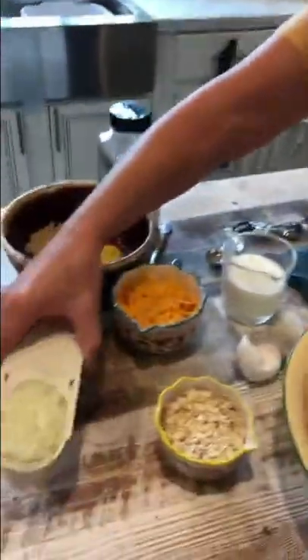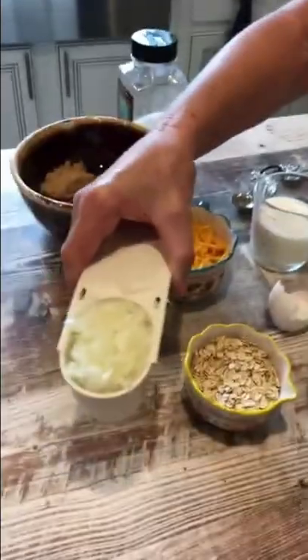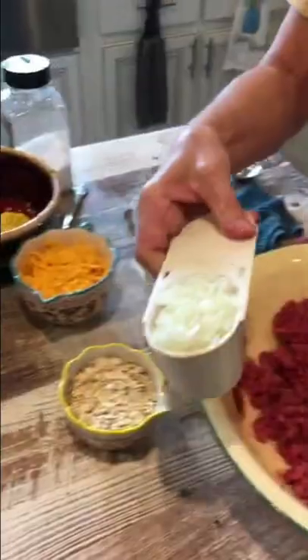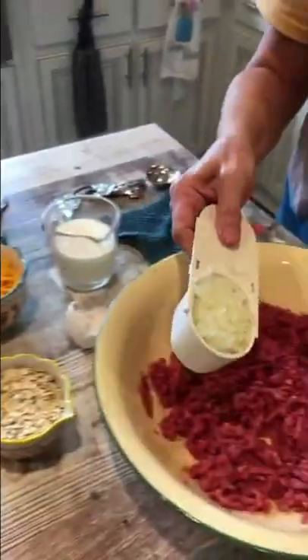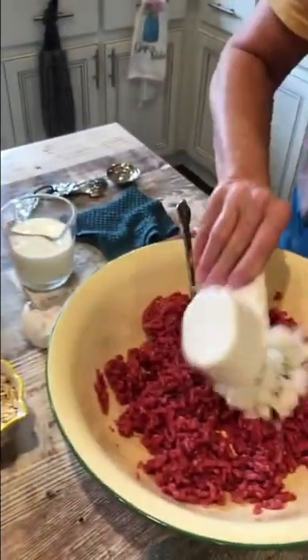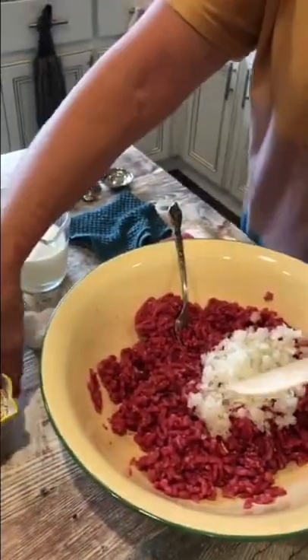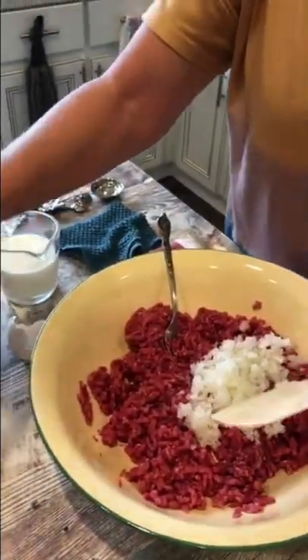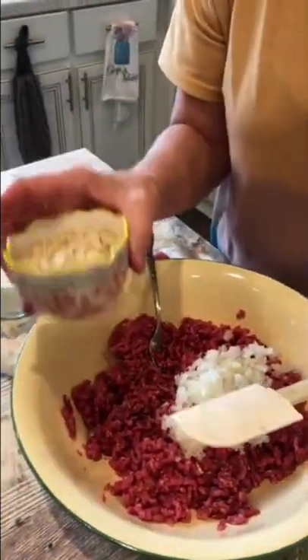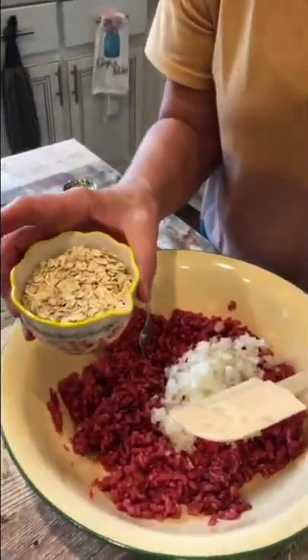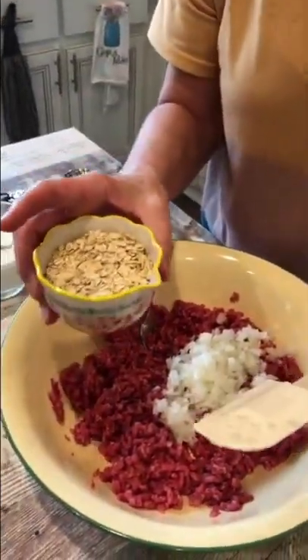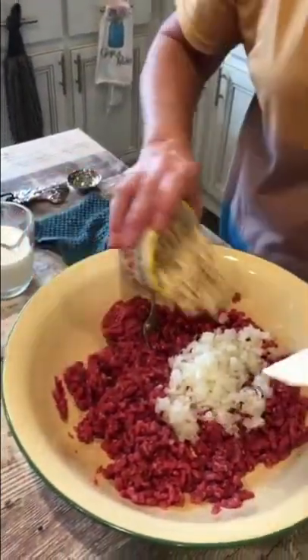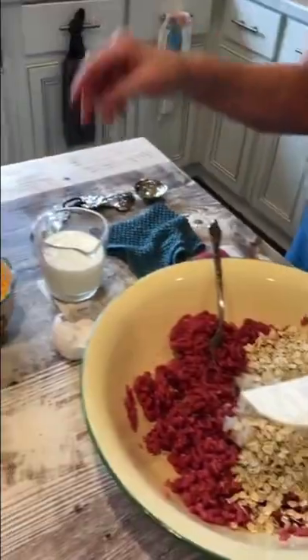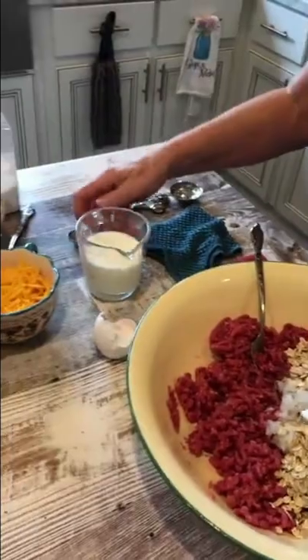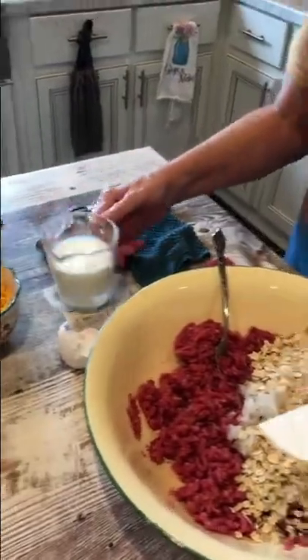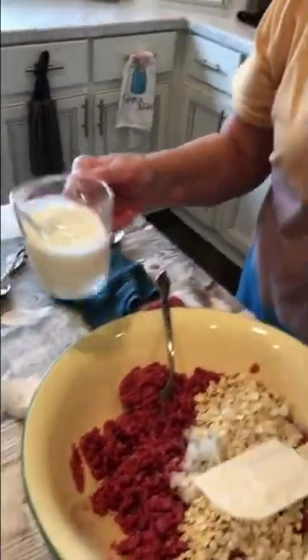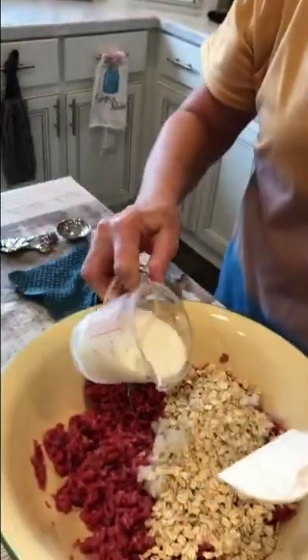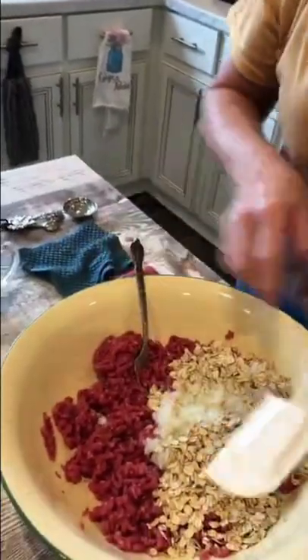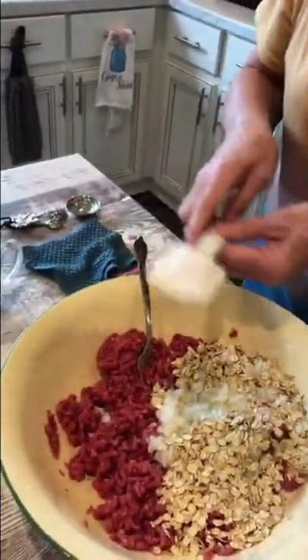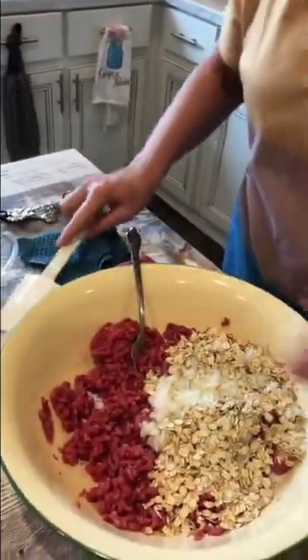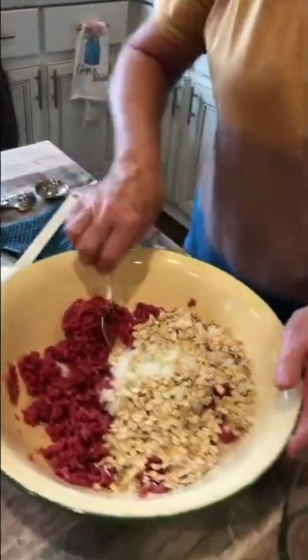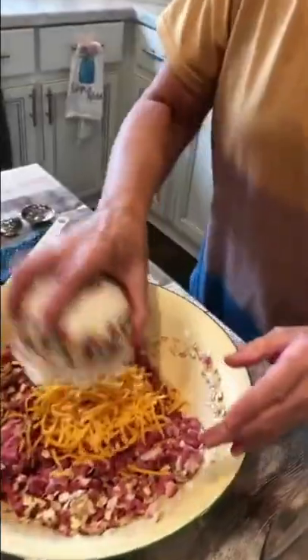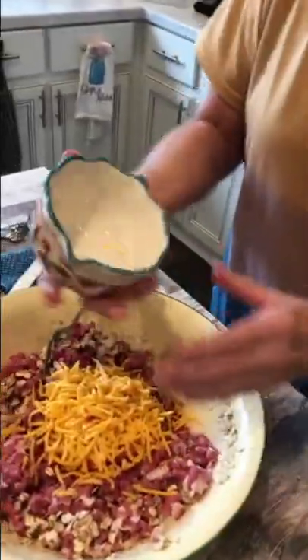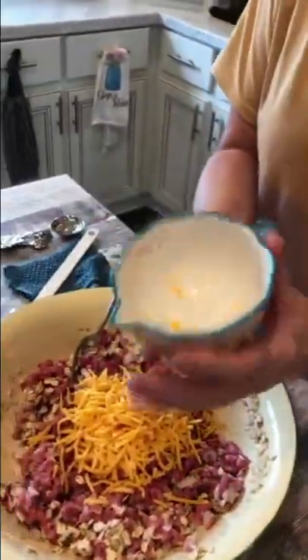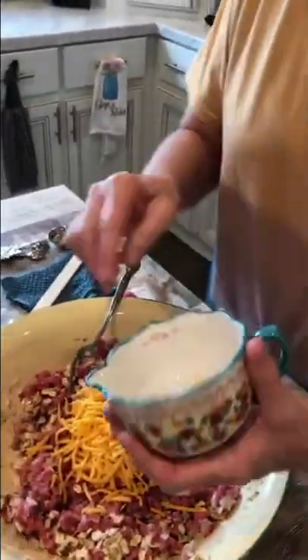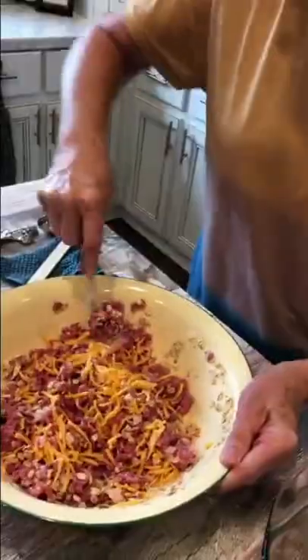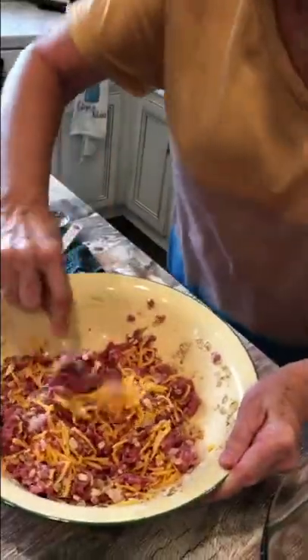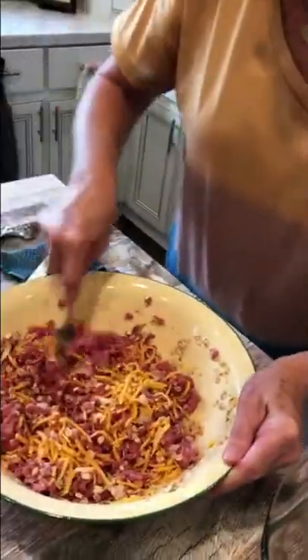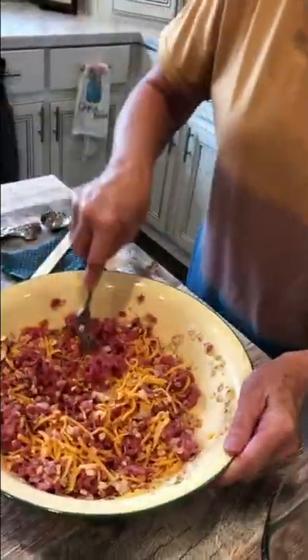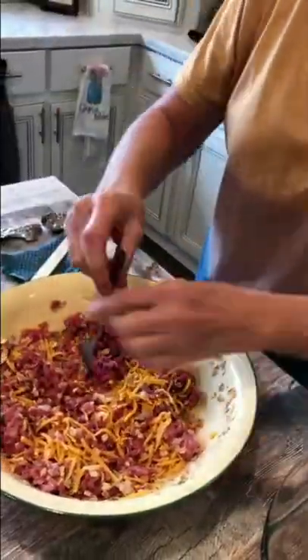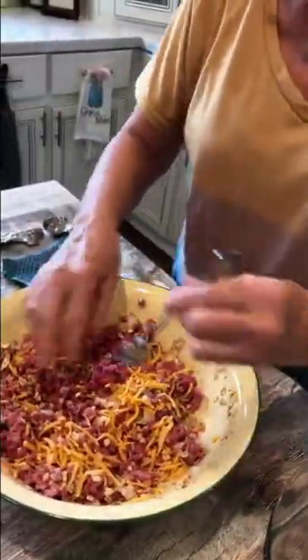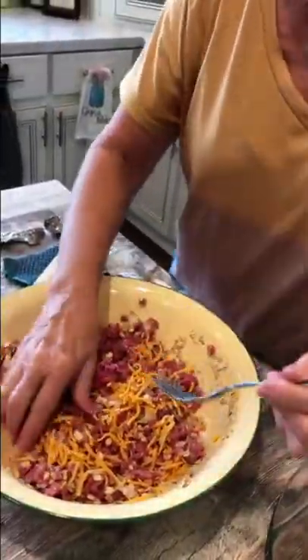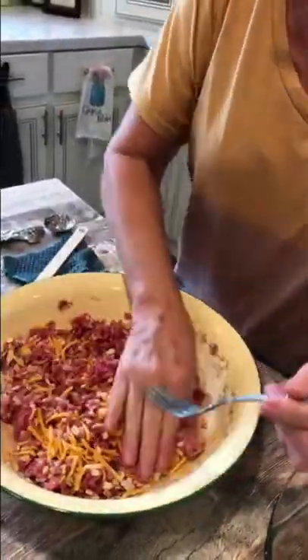A half a cup of chopped onion, a half a cup of instant oats, three fourths cup of milk. I'm gonna kinda mix that a little bit. A cup of grated cheese. There's no way to do this without using your hands.